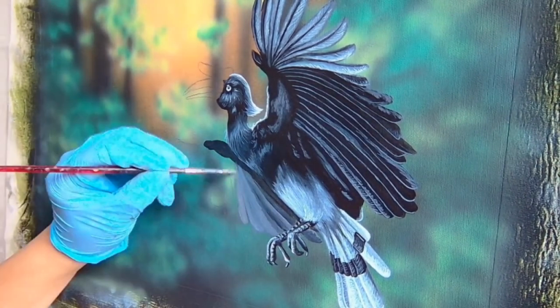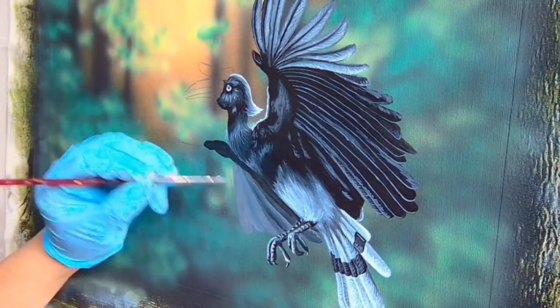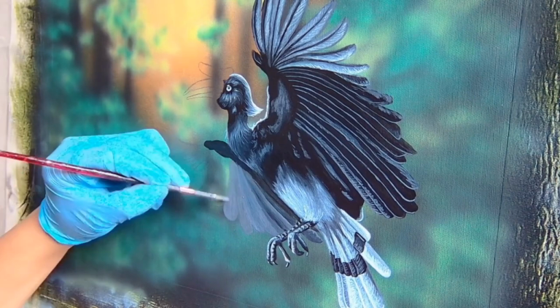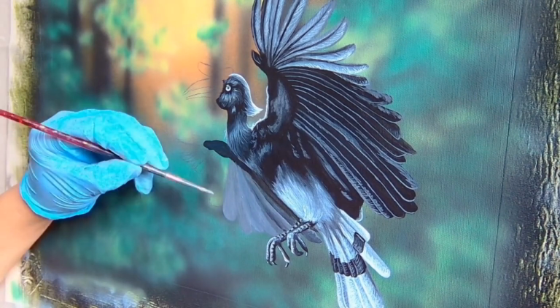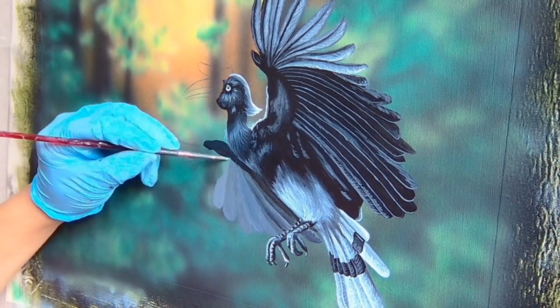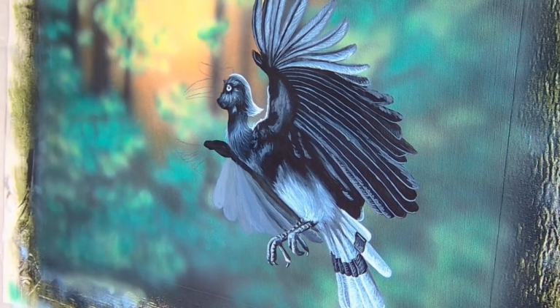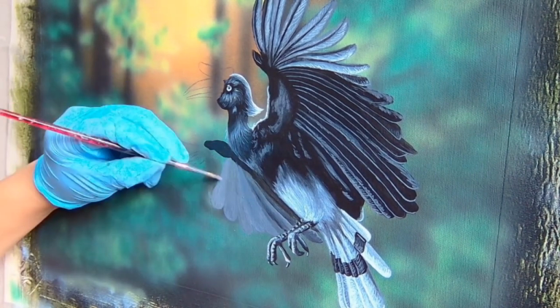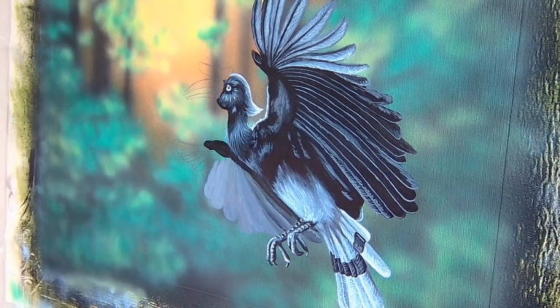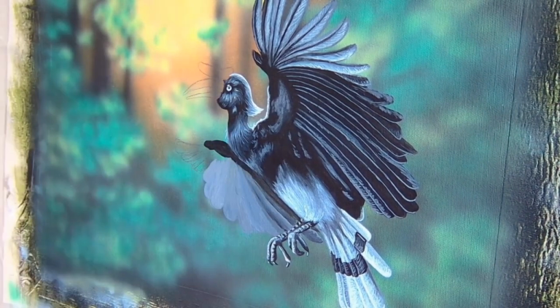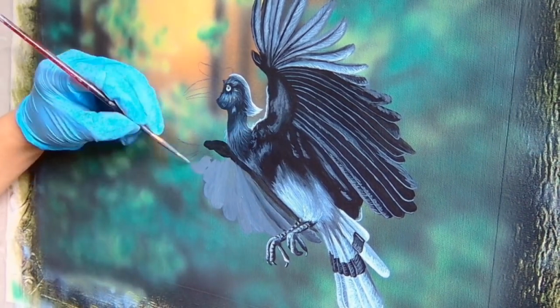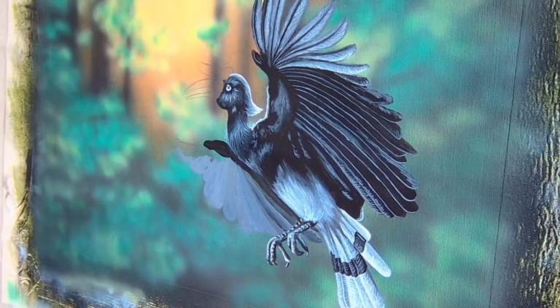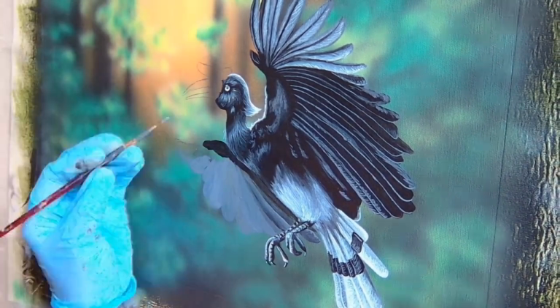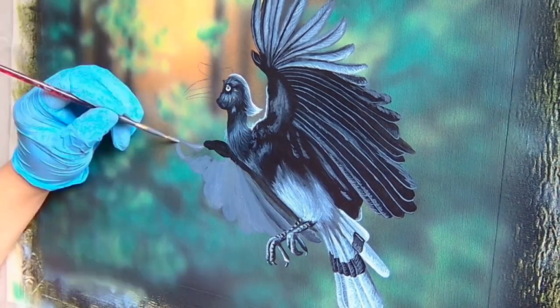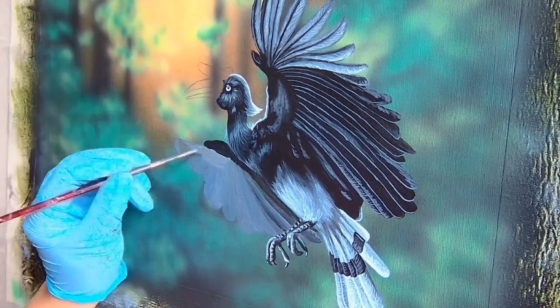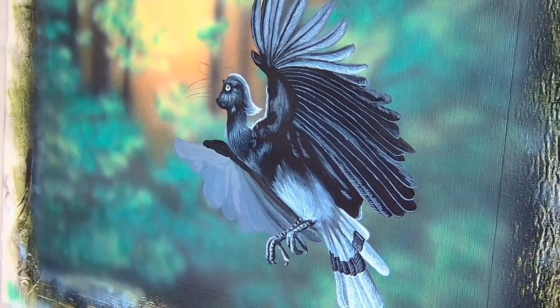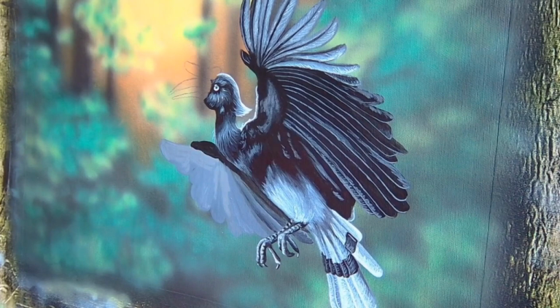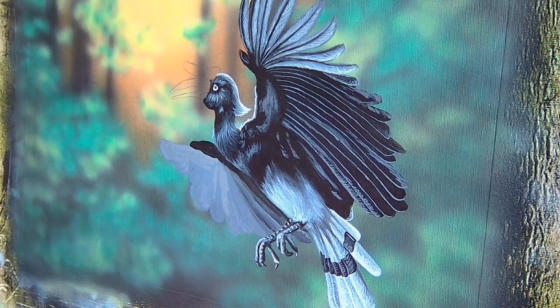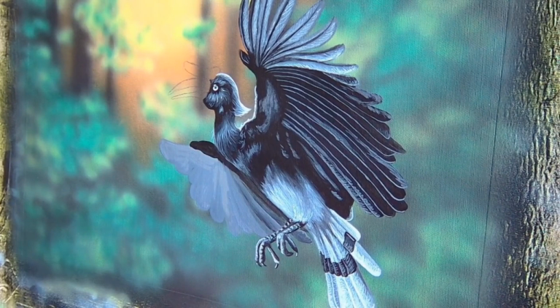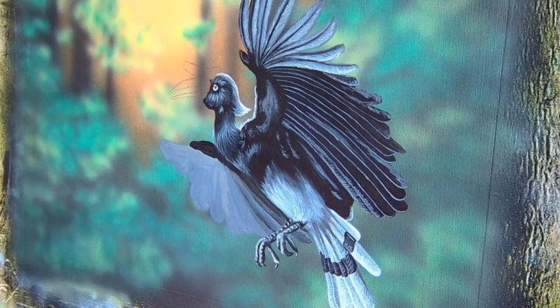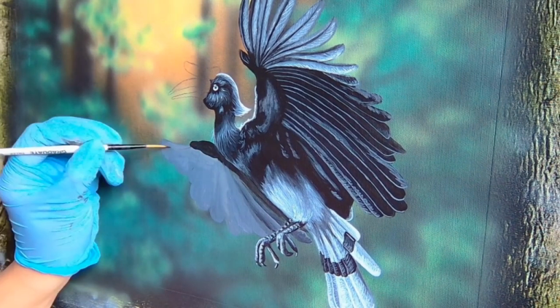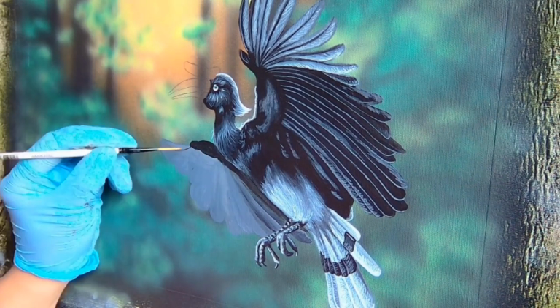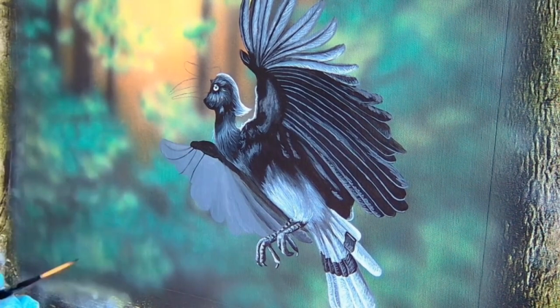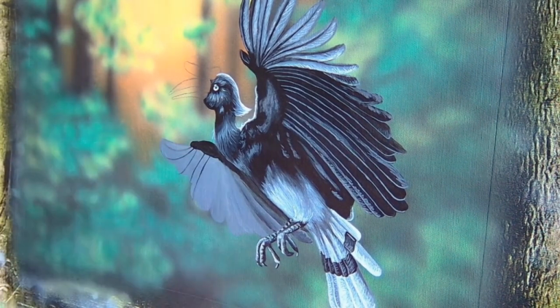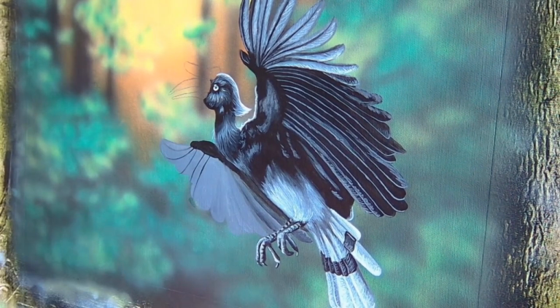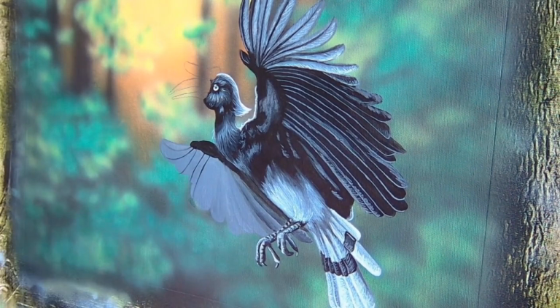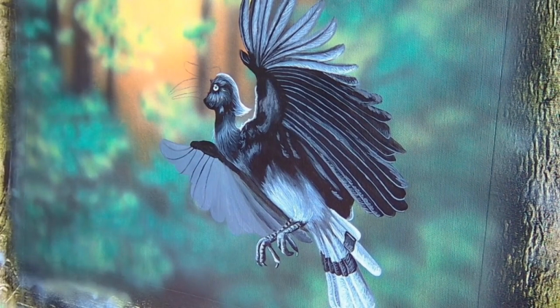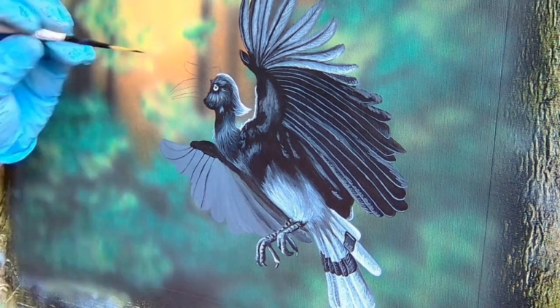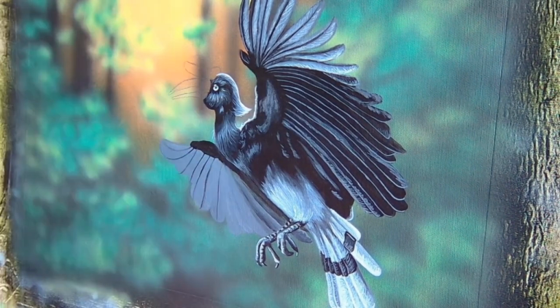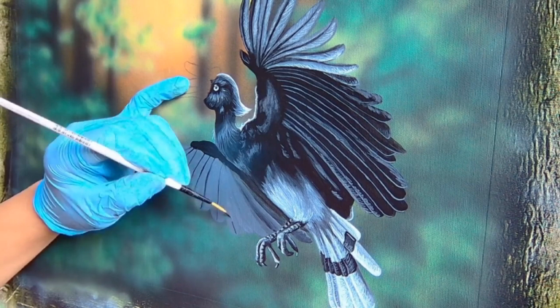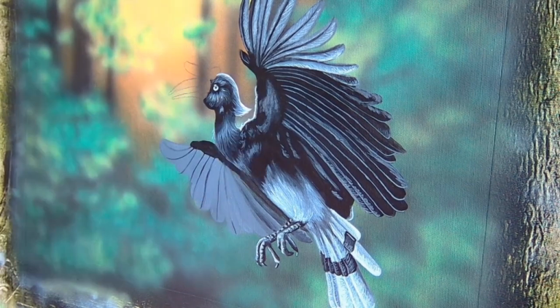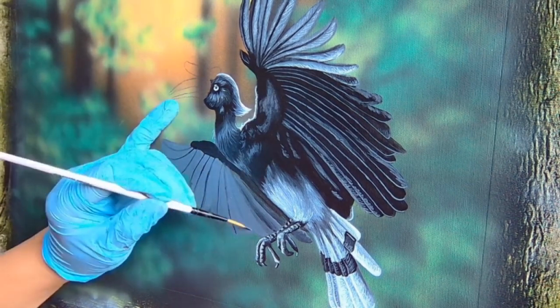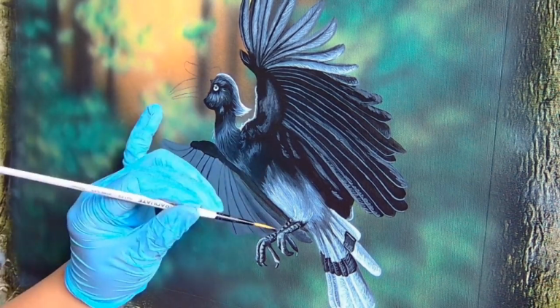For the bottom wing, I make it slightly brighter so you can see the overlapping of feathers as the sunlight pierces through, creating a more dramatic backlighting.